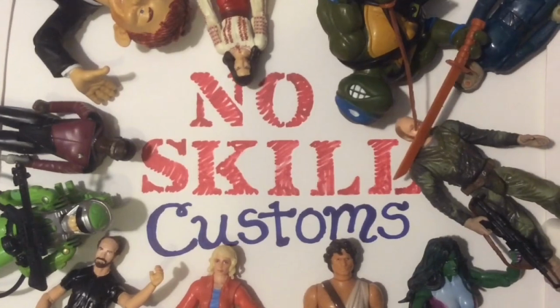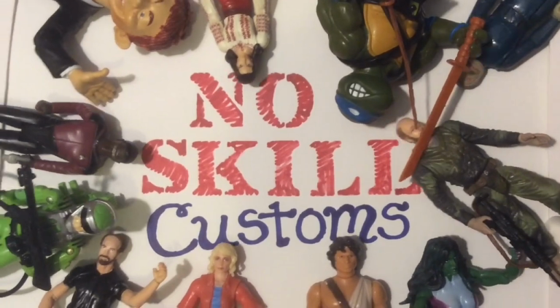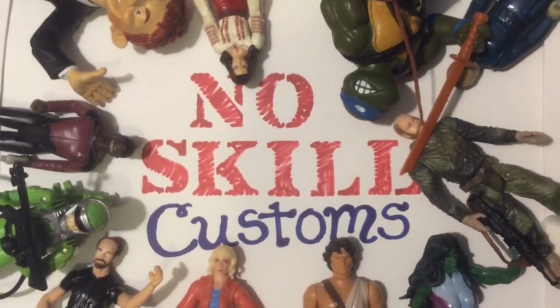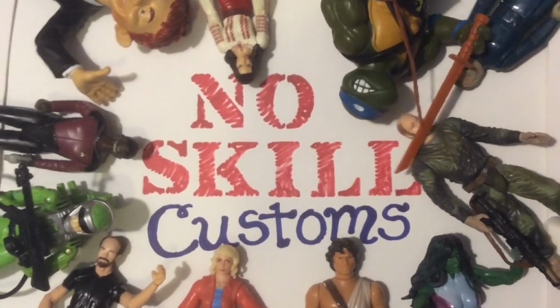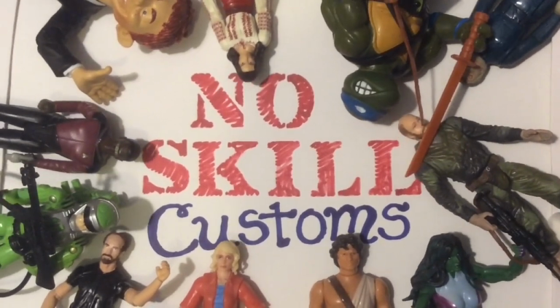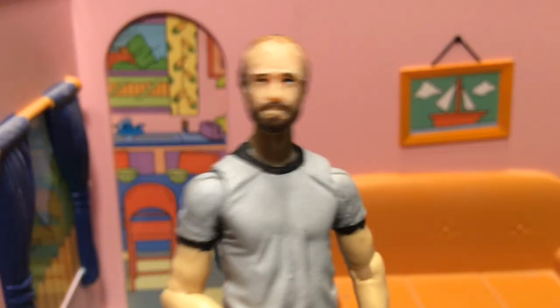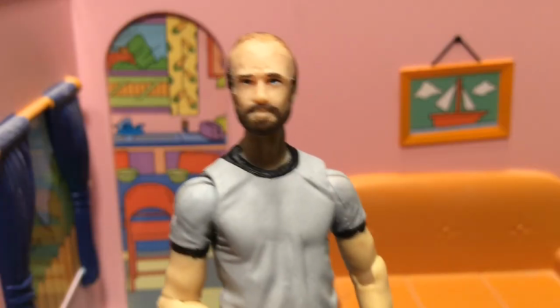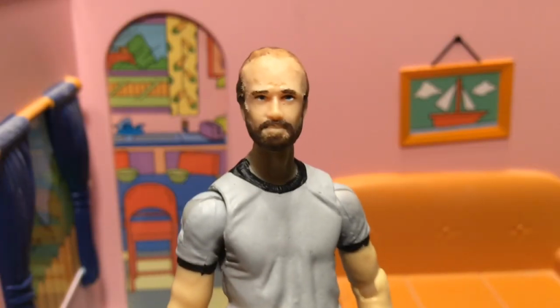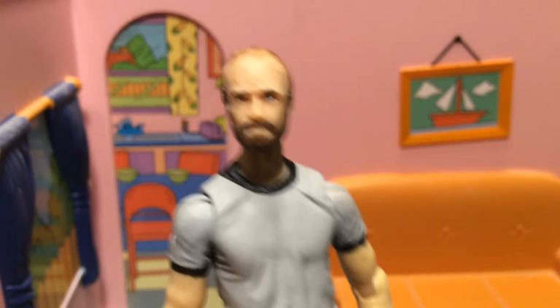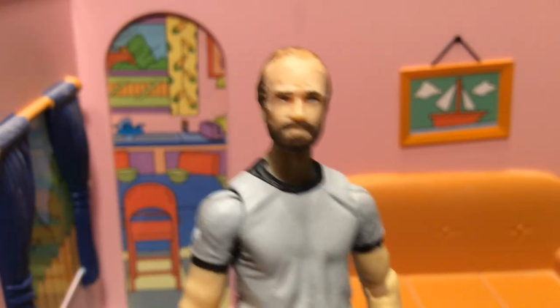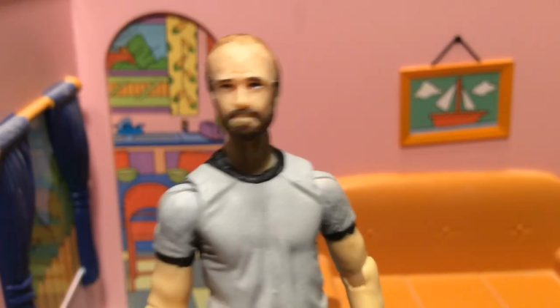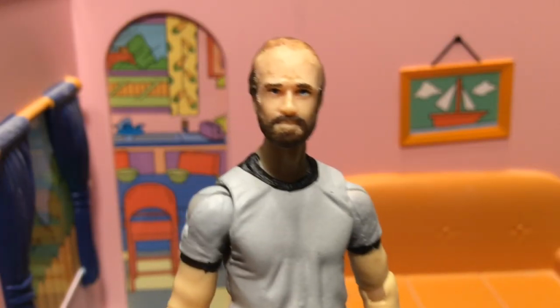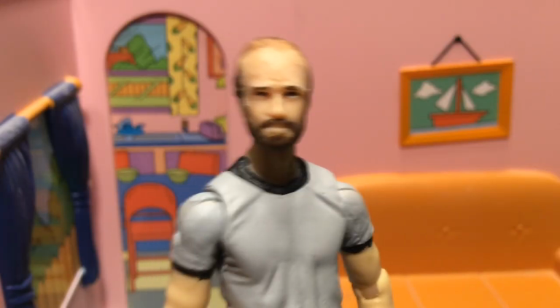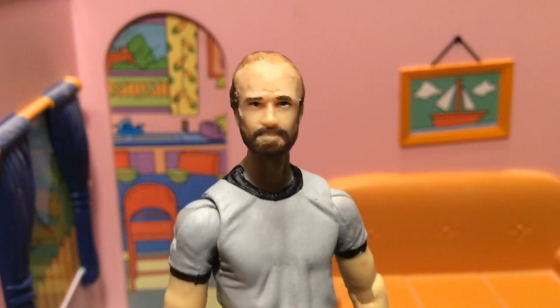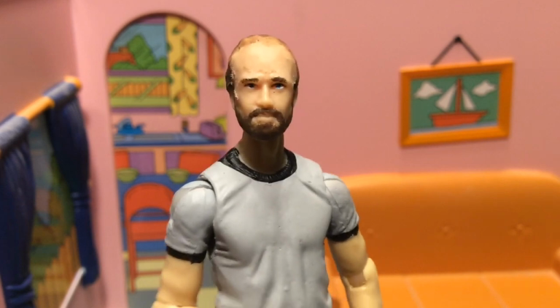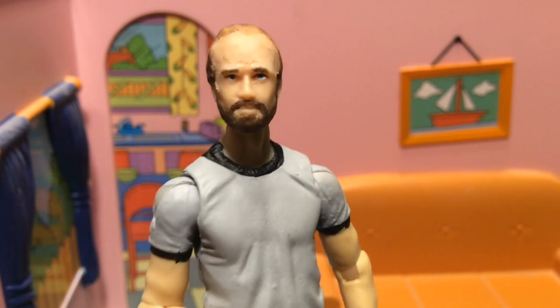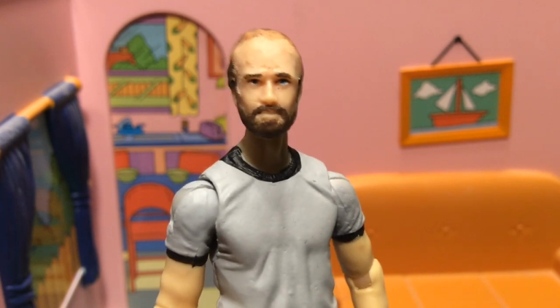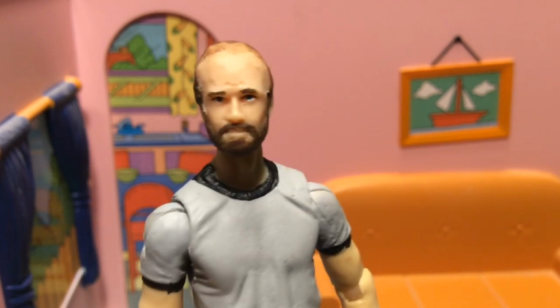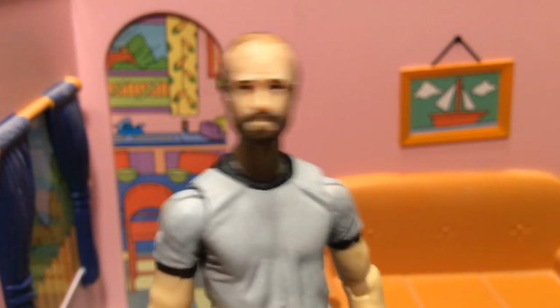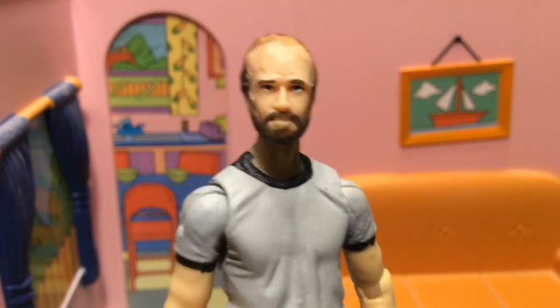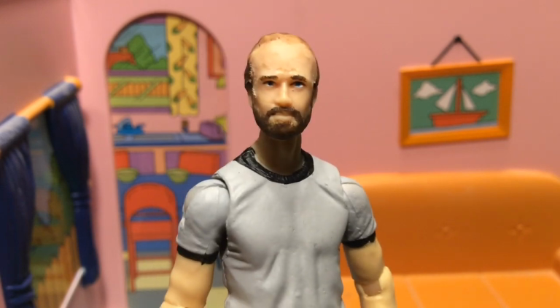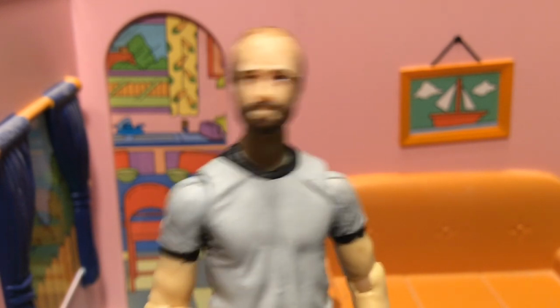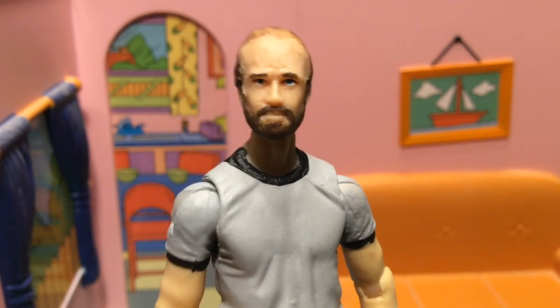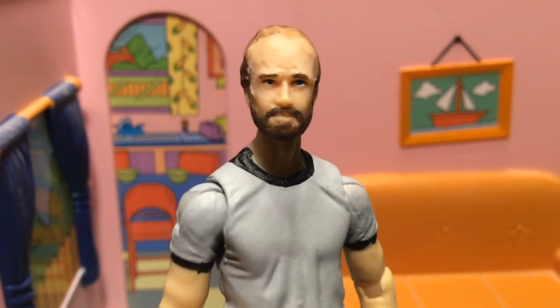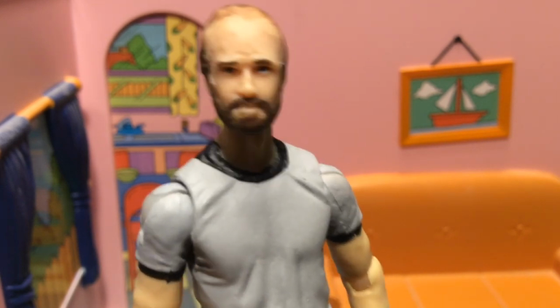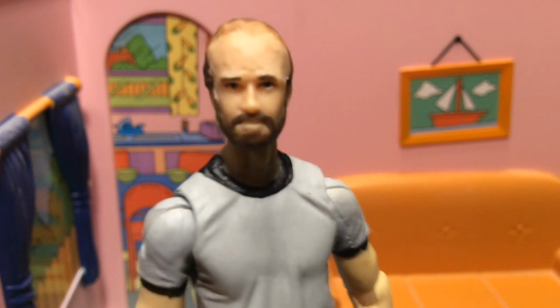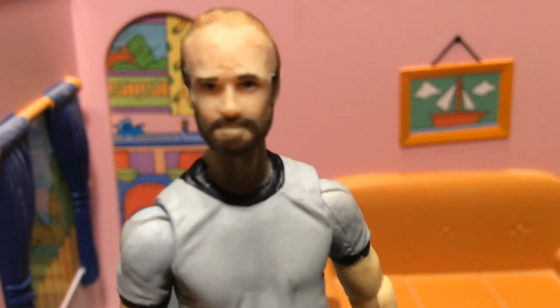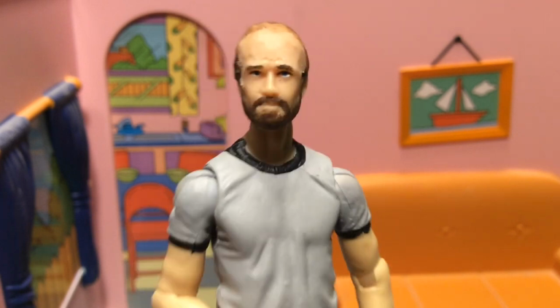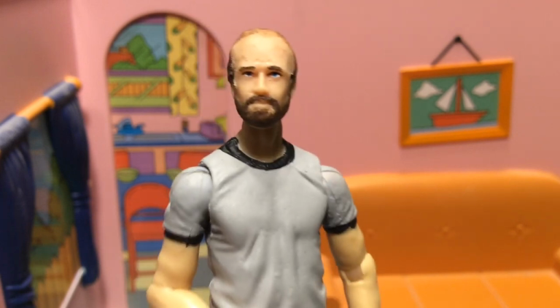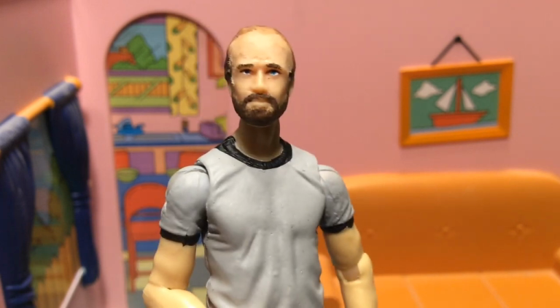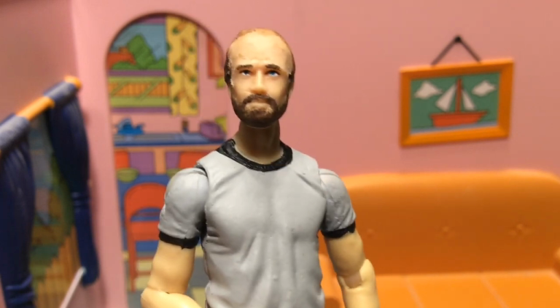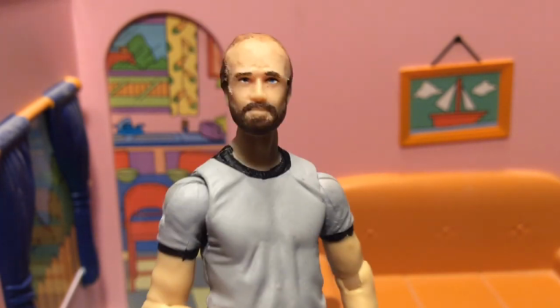No Skill Customs. Hey, this is Bert, and on this episode of No Skill Customs, we're going to take a look at a couple no-skill dioramas for The Mandalorian TV Show. Spoilers ahead if you haven't seen Season 2.